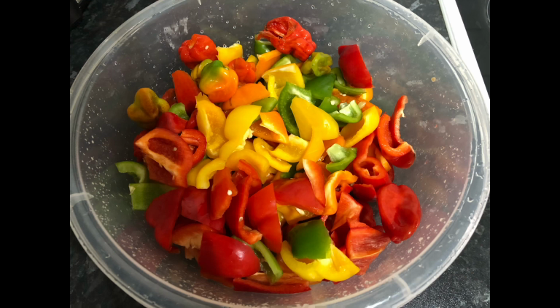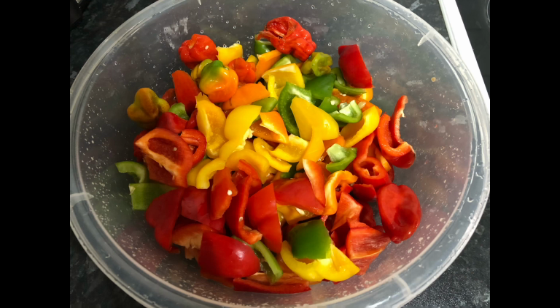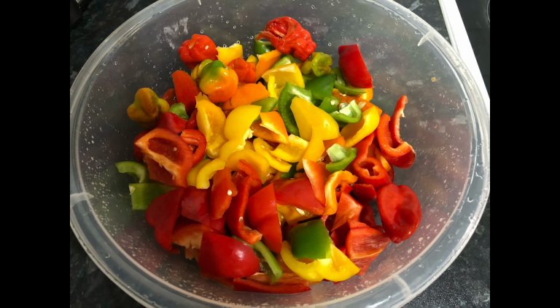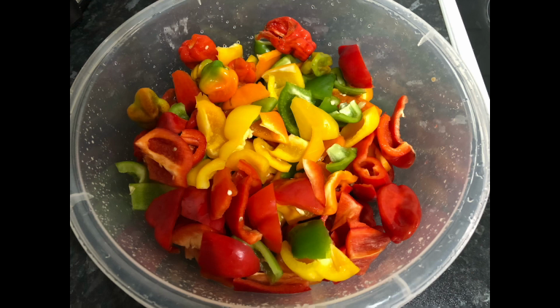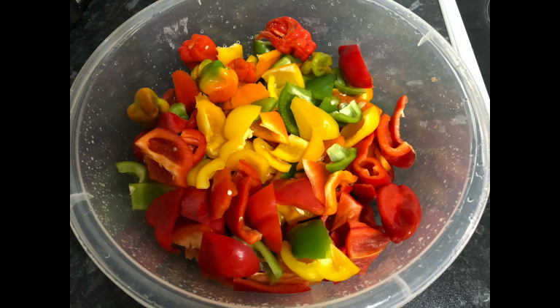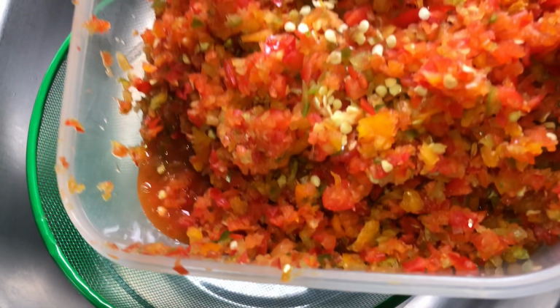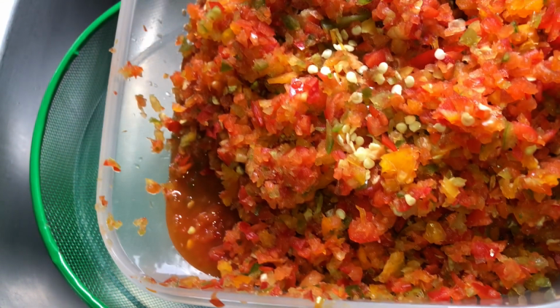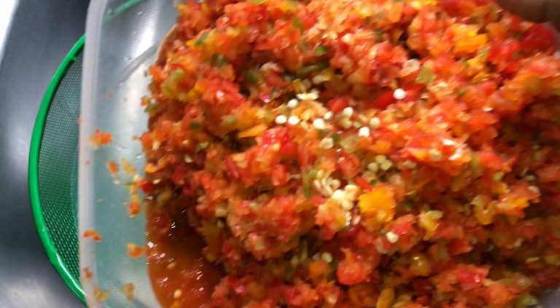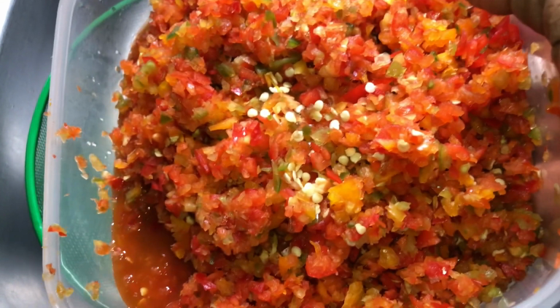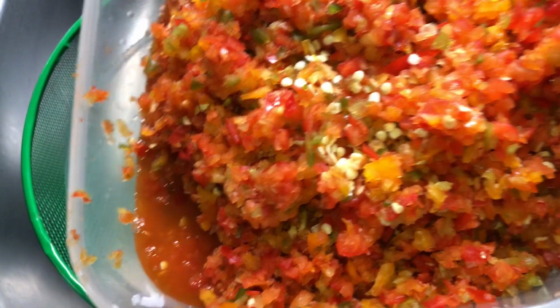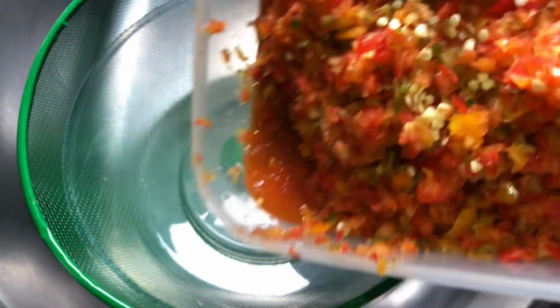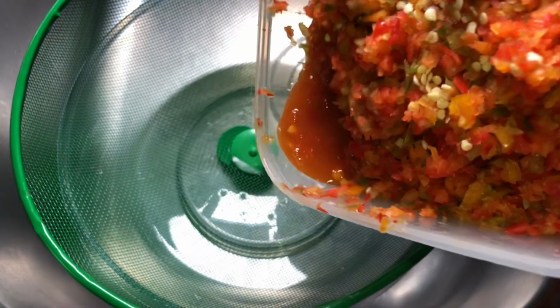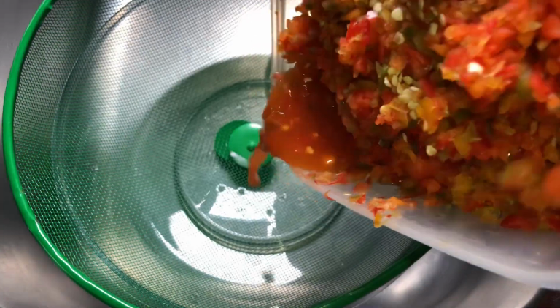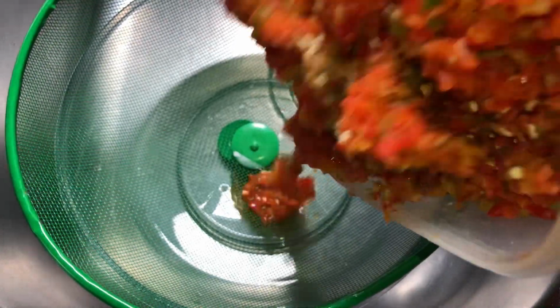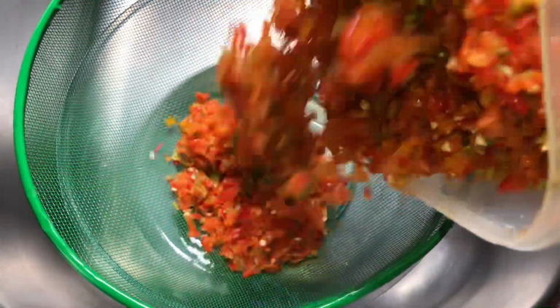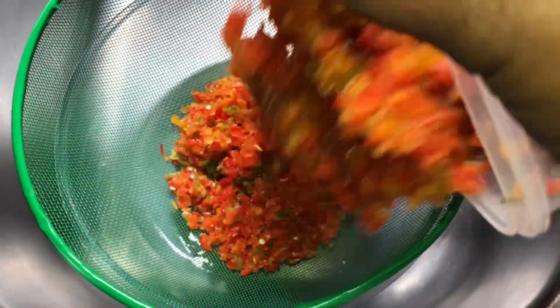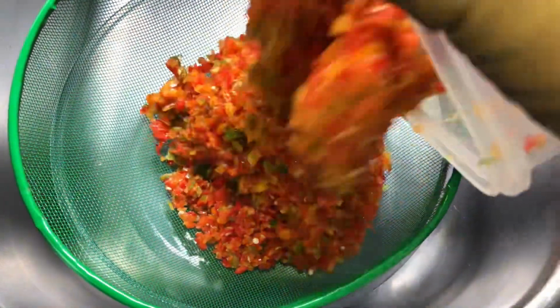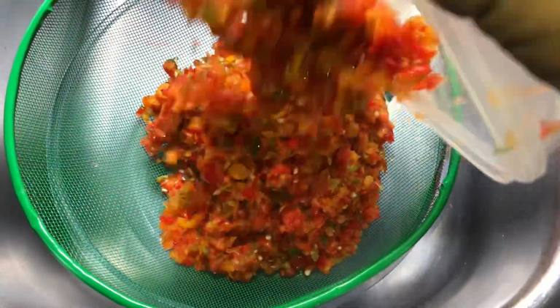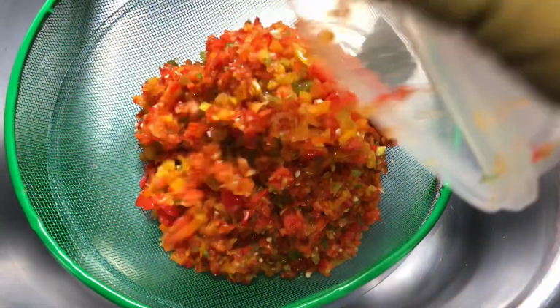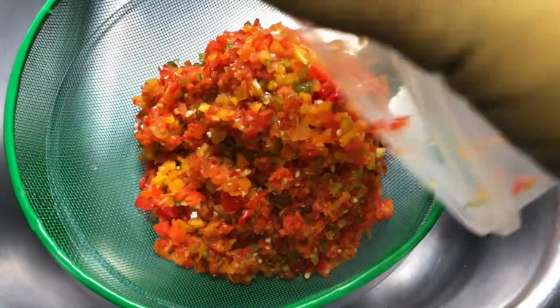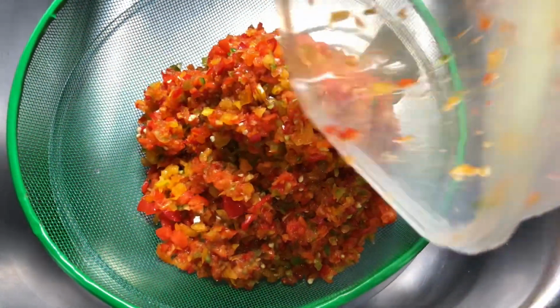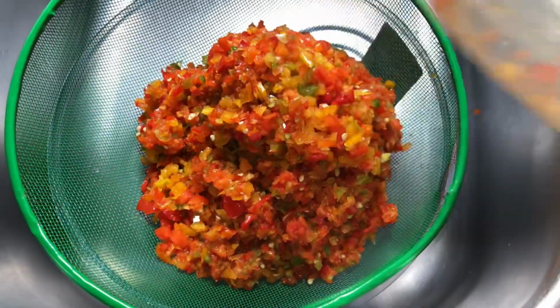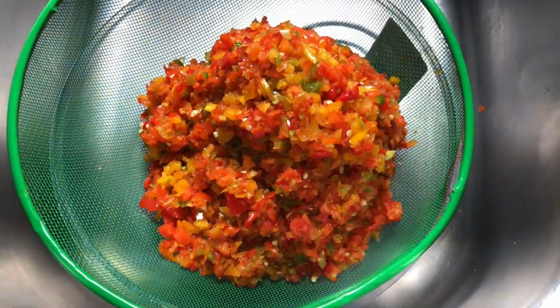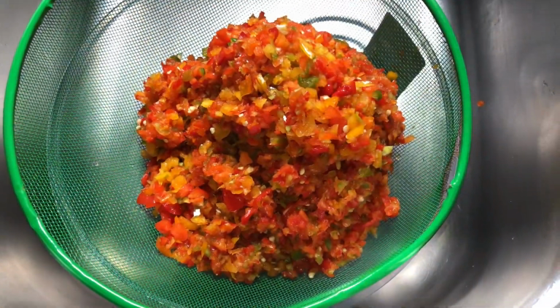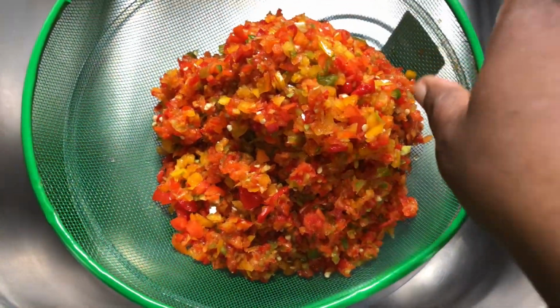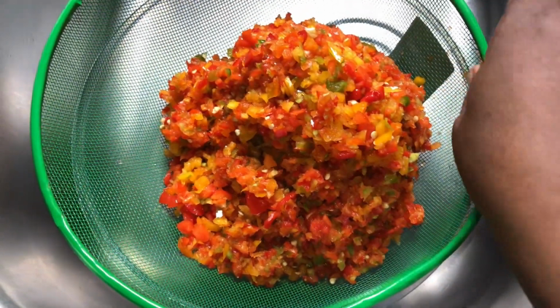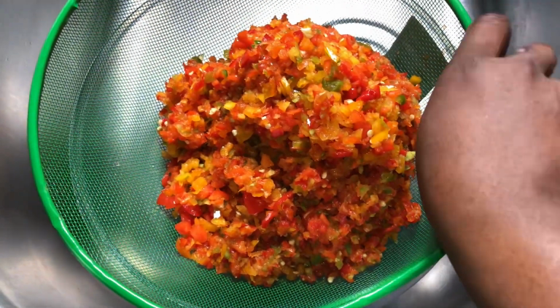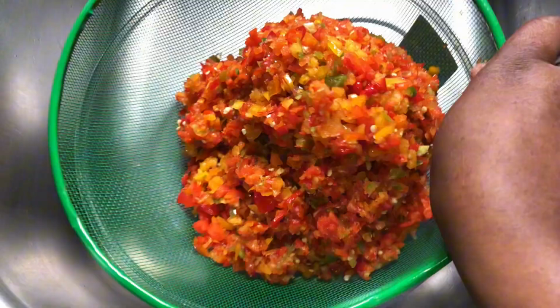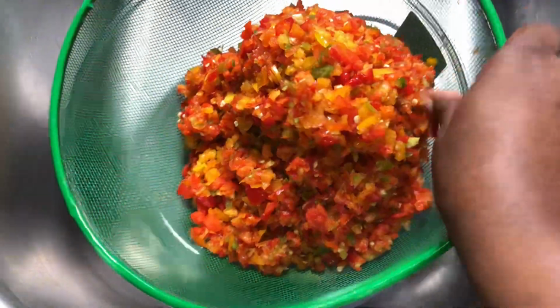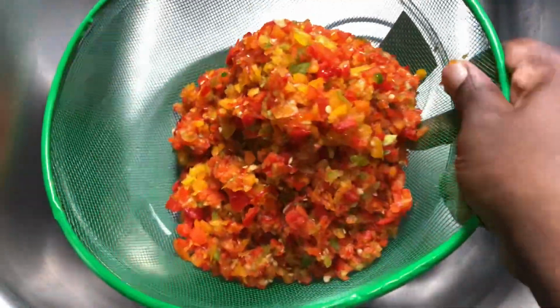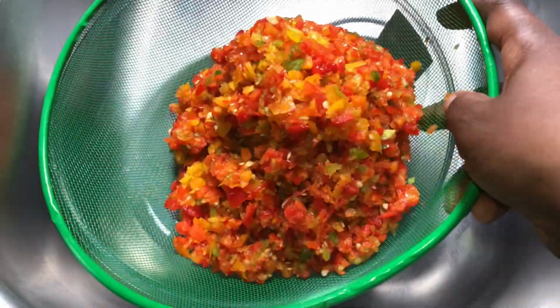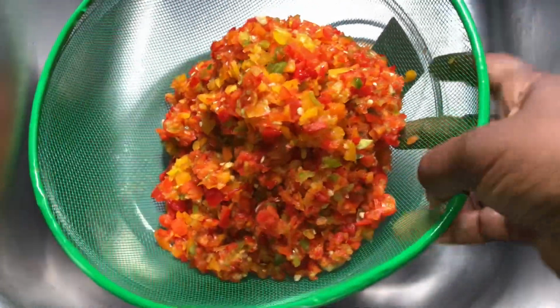If you haven't tried the mixture of peppers for your ofe akwu, you need to try it. We all know that bell peppers have loads of water in them, so you want to make sure to strain your water properly before you begin to fry.